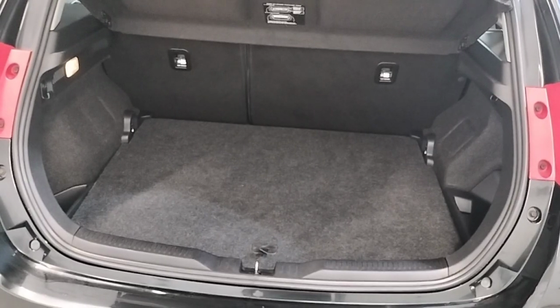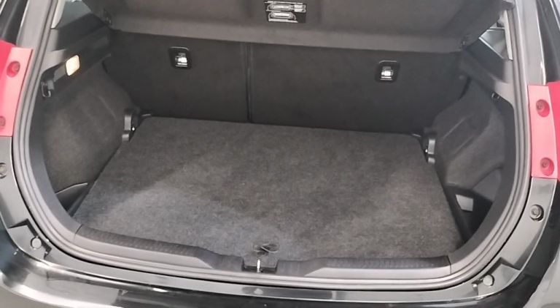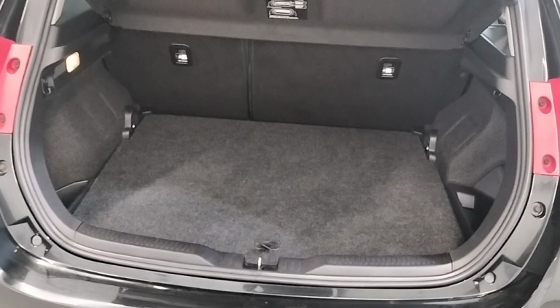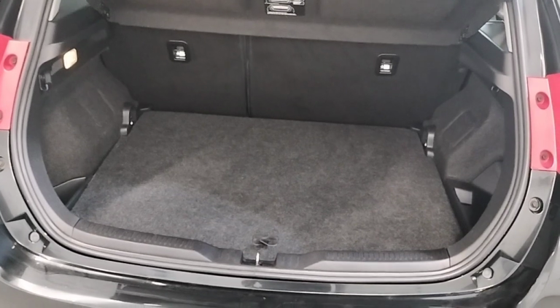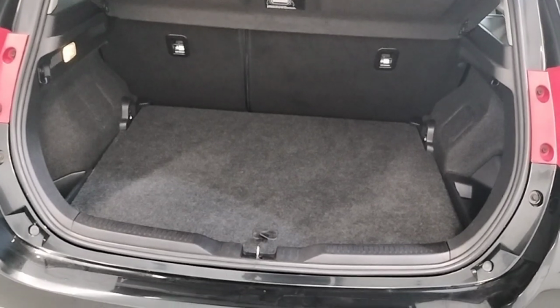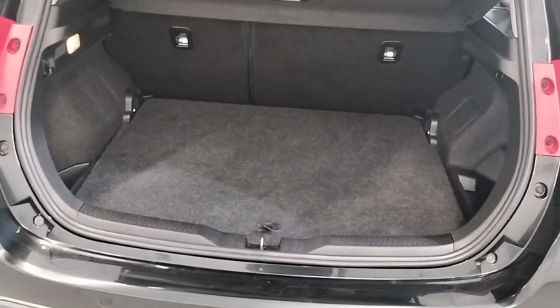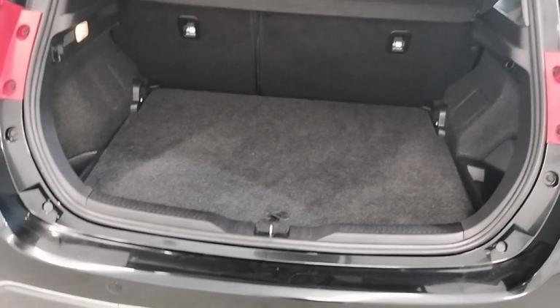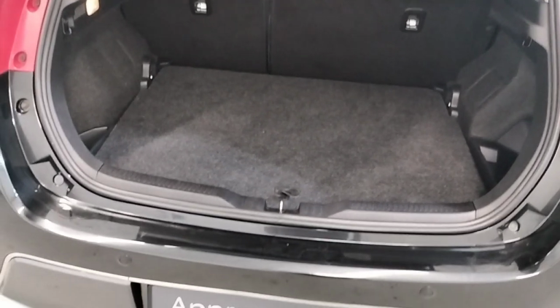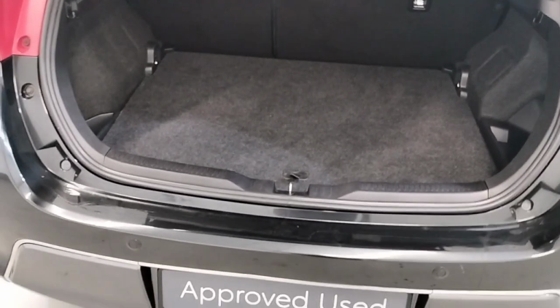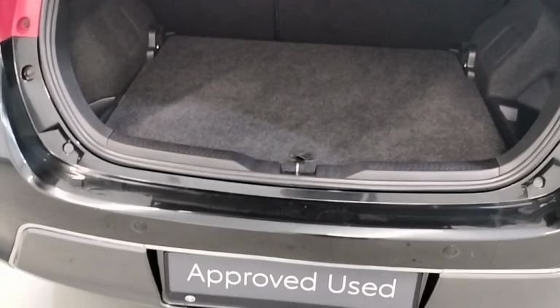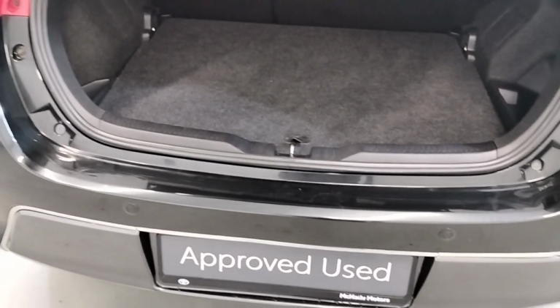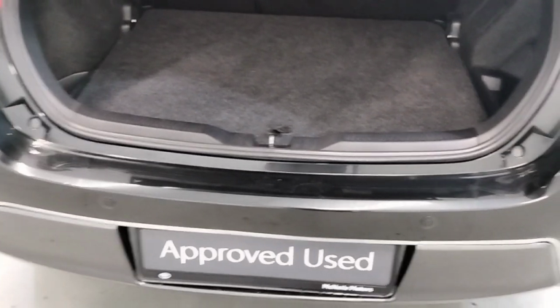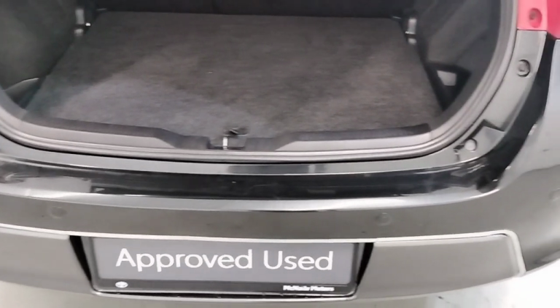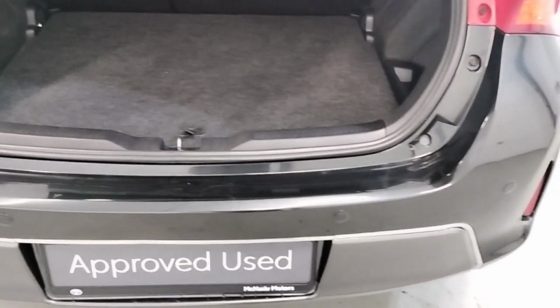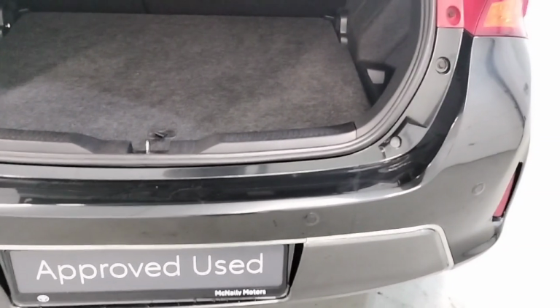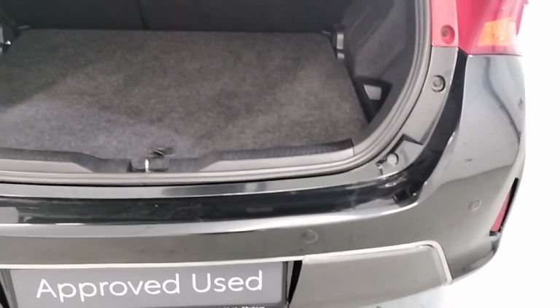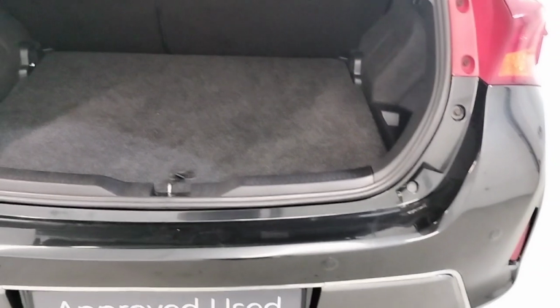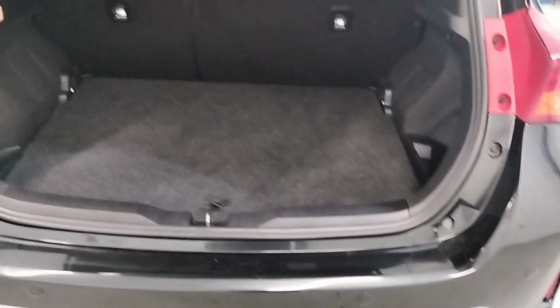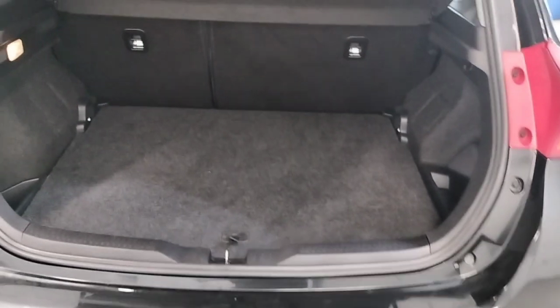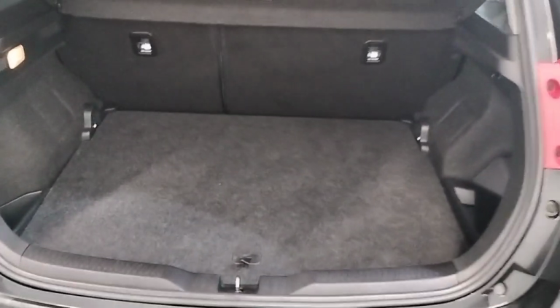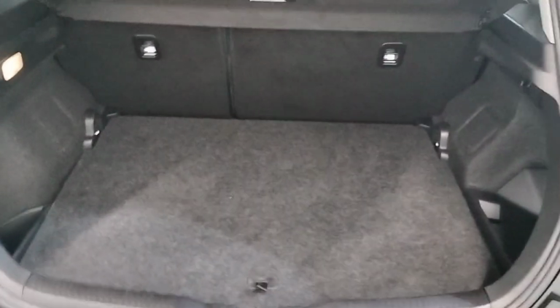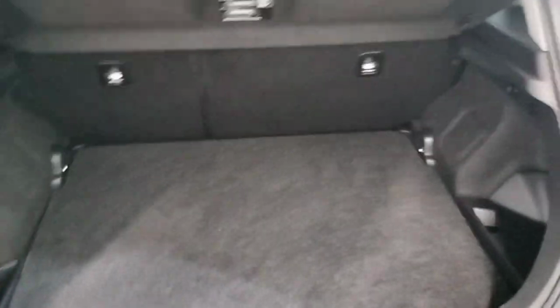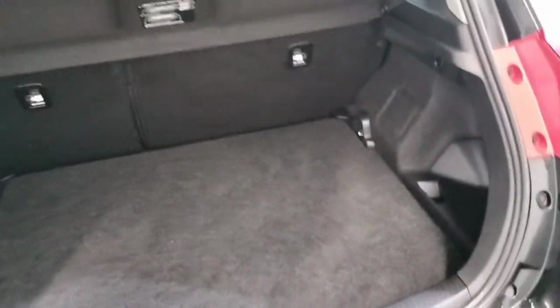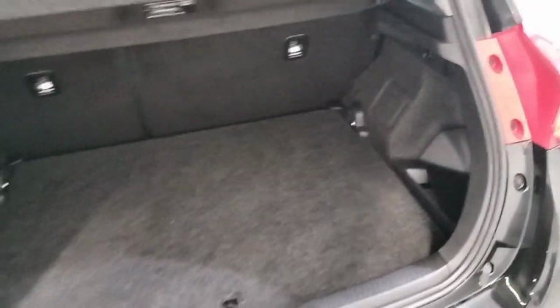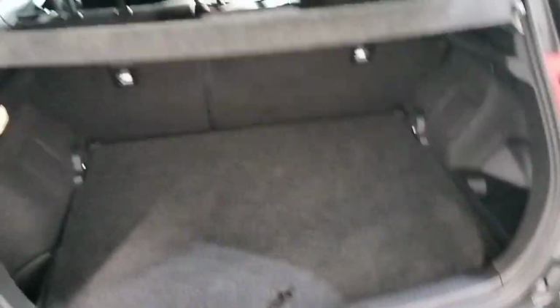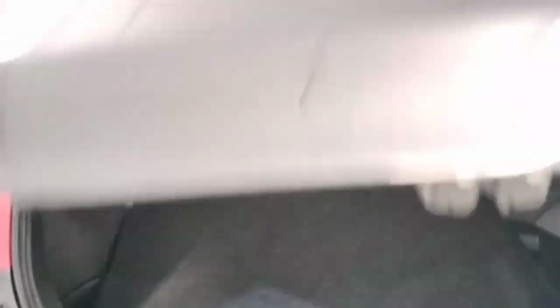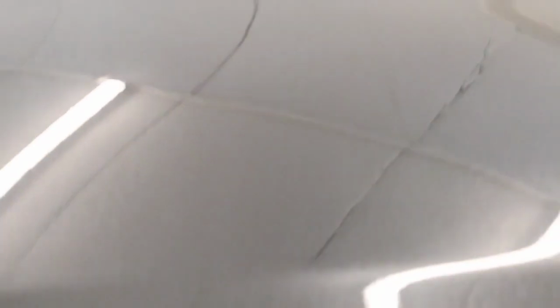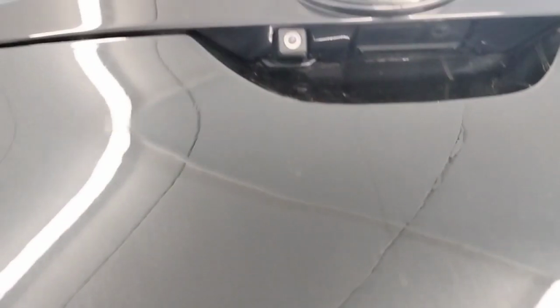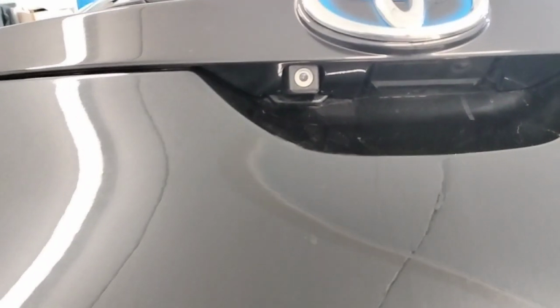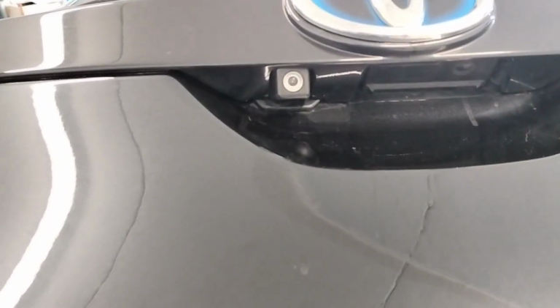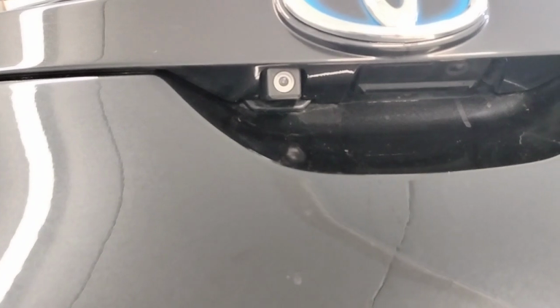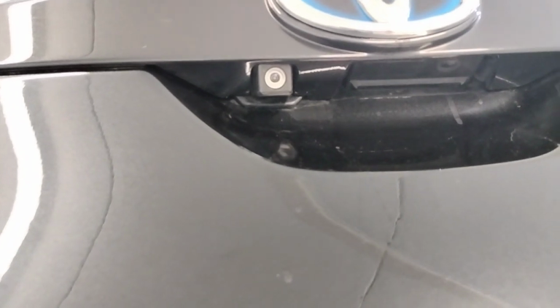Very spacious boot. As I said, park sensors on the rear, and a reverse camera.